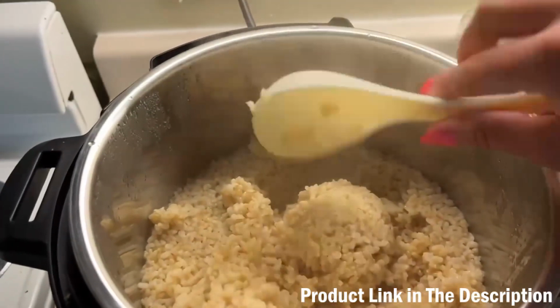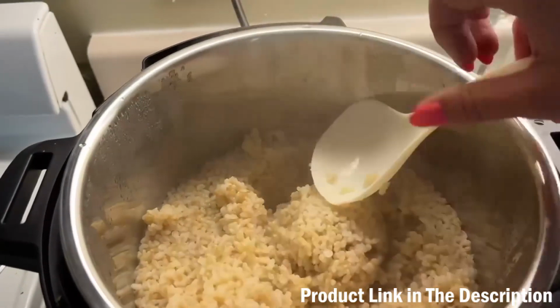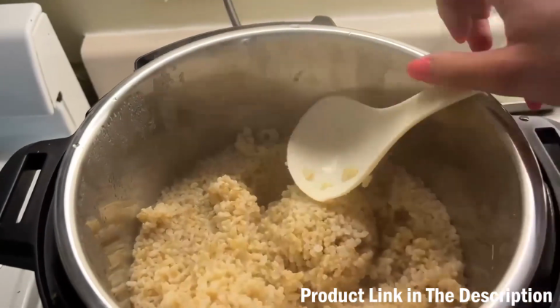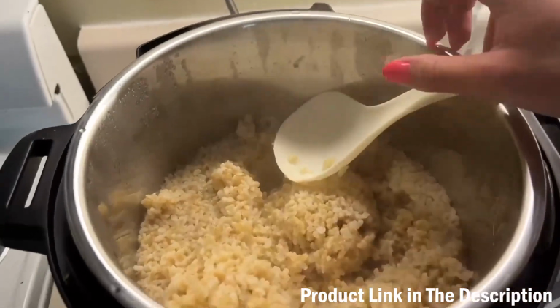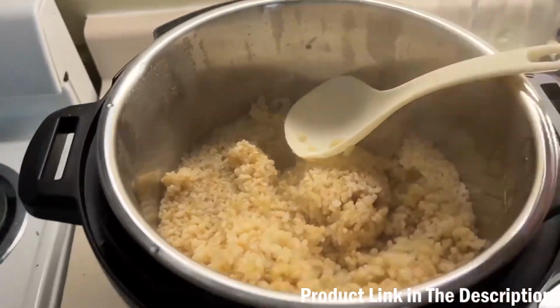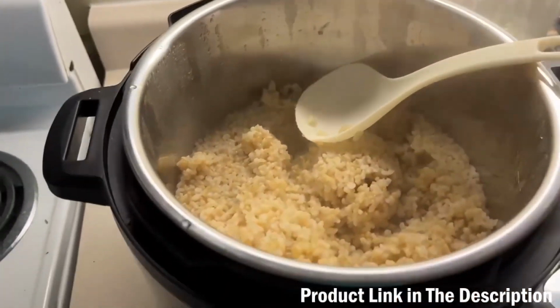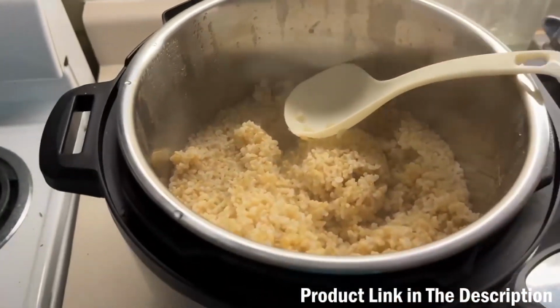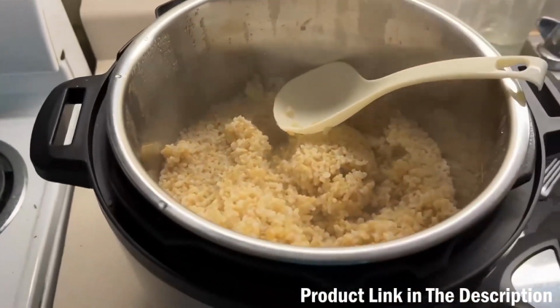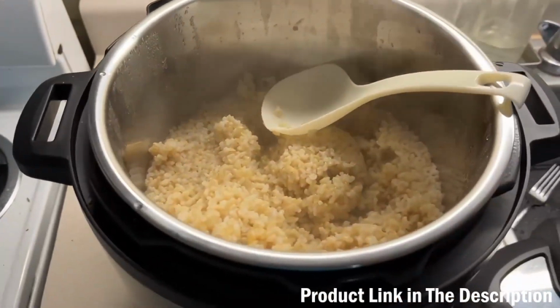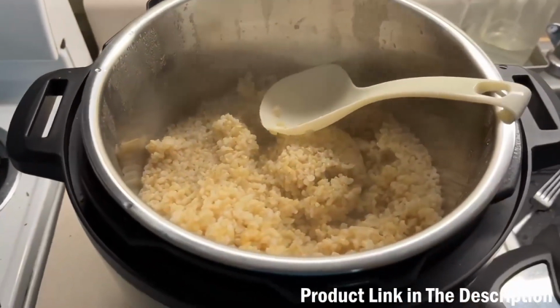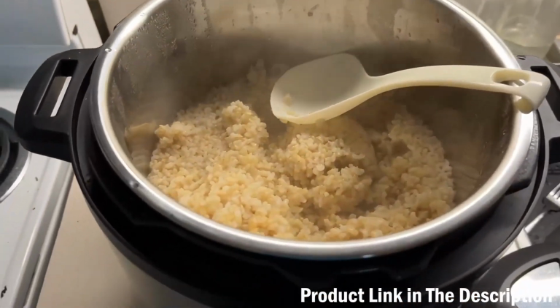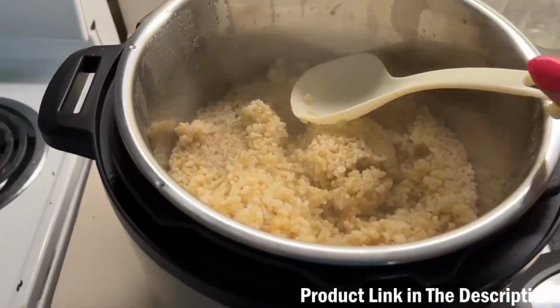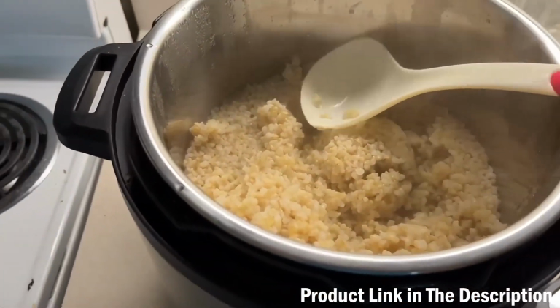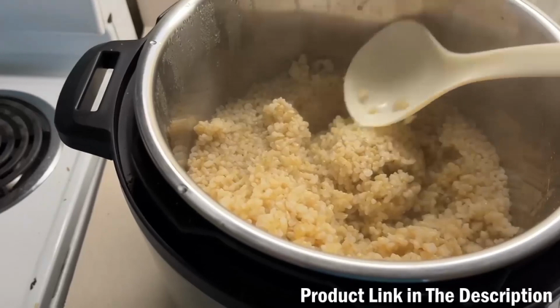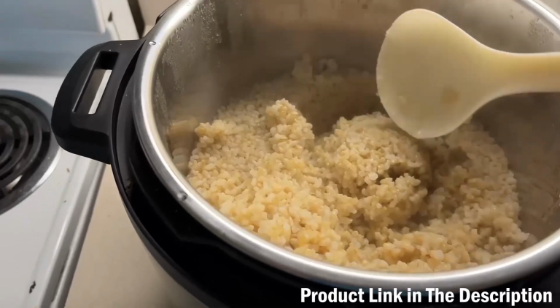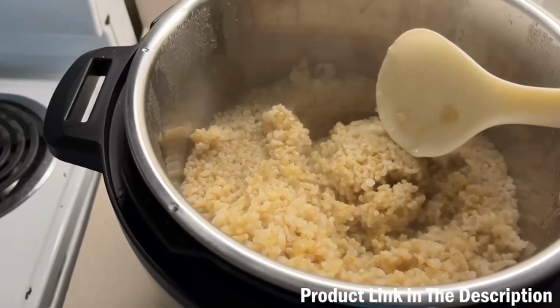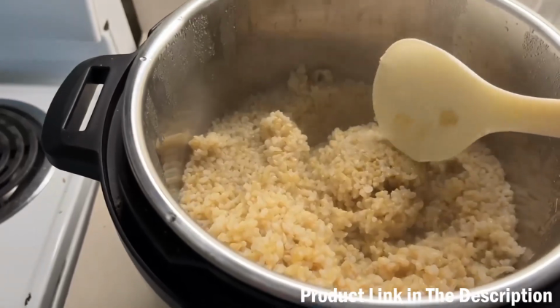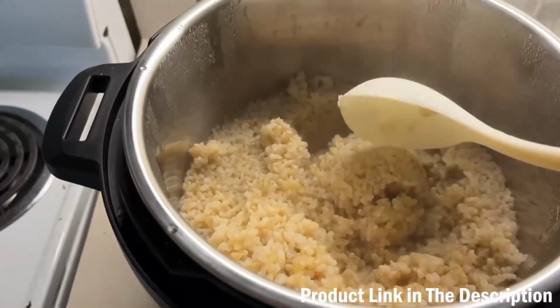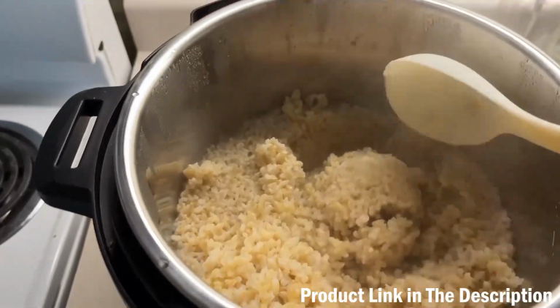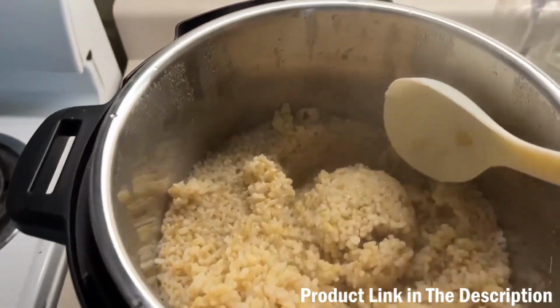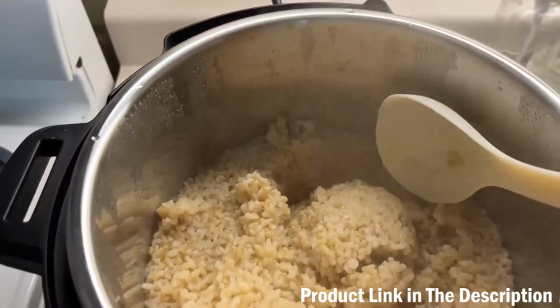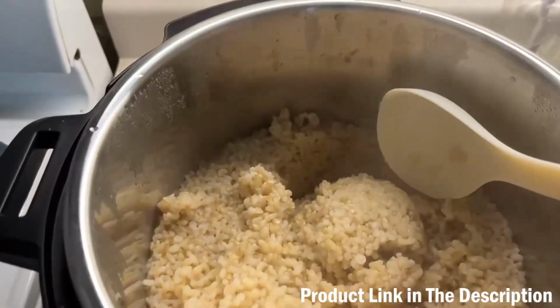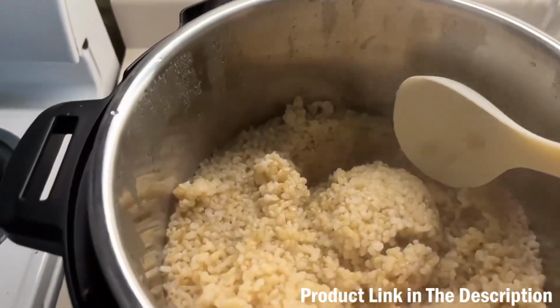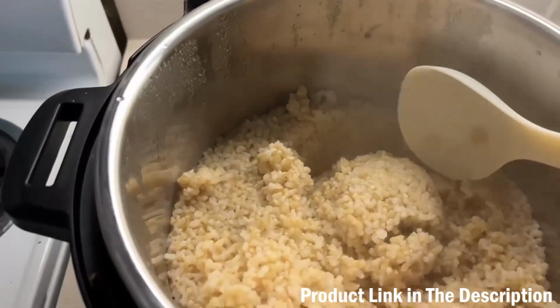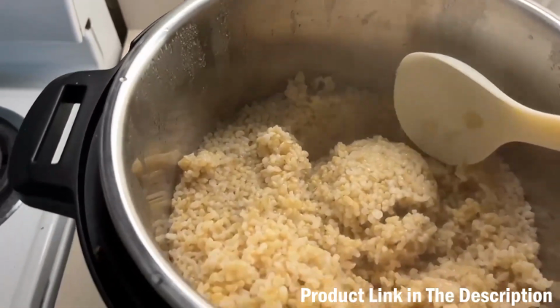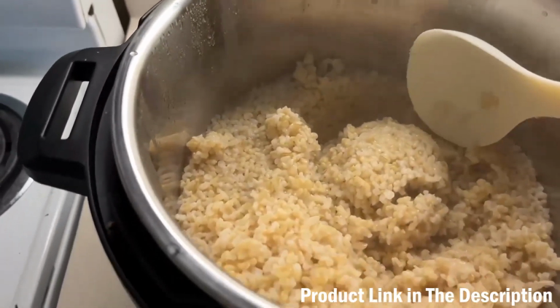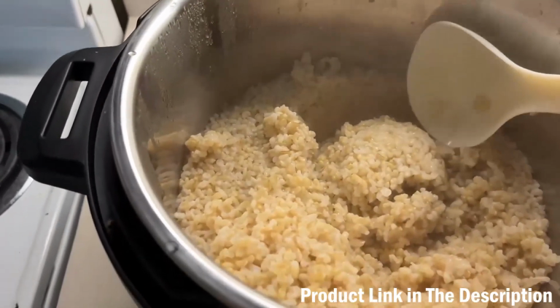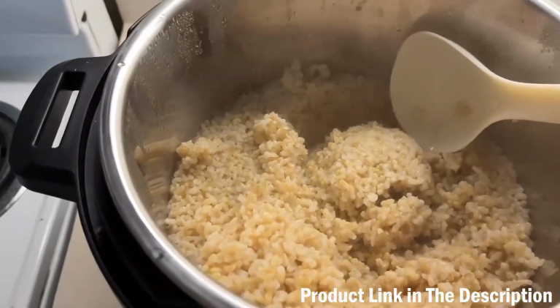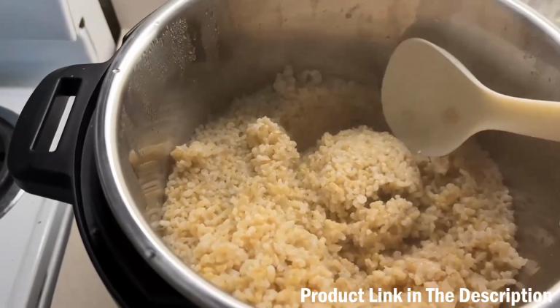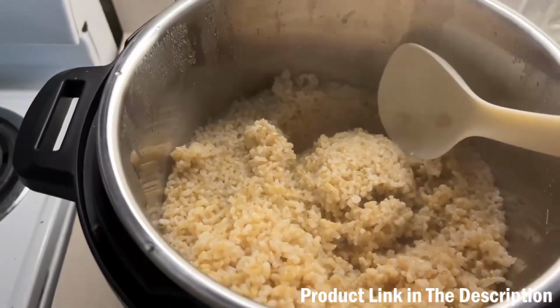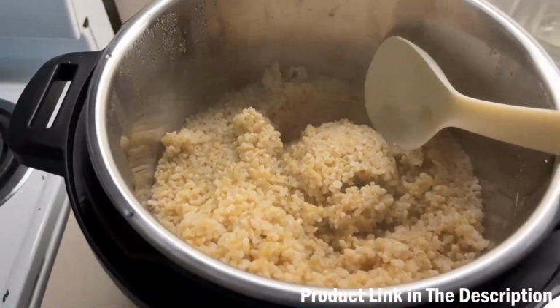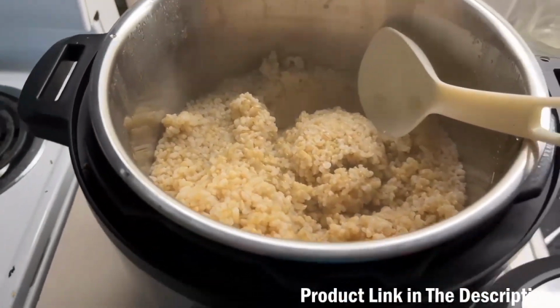I love this Instant Pot and I love how much it holds. For reference, this is four cups of rice and I still could have fit a lot more in here.